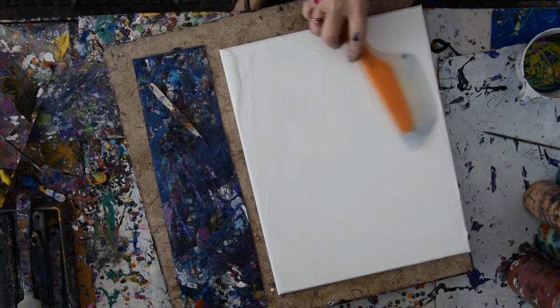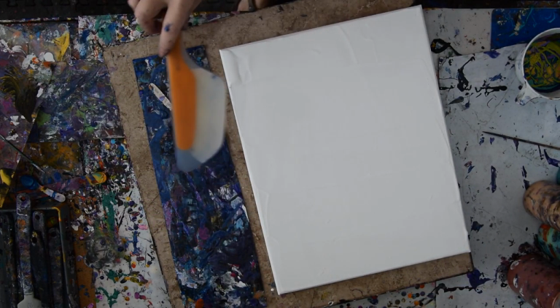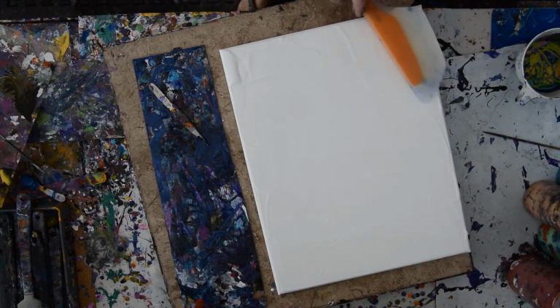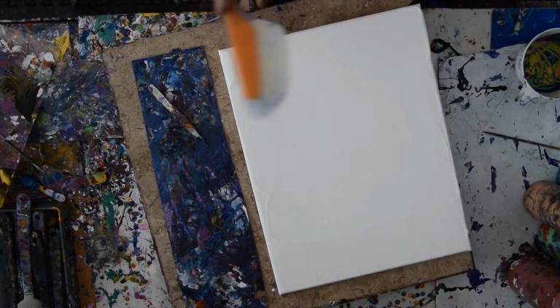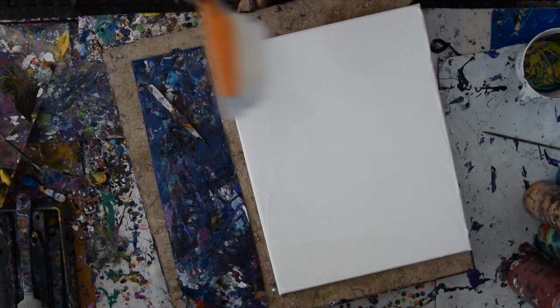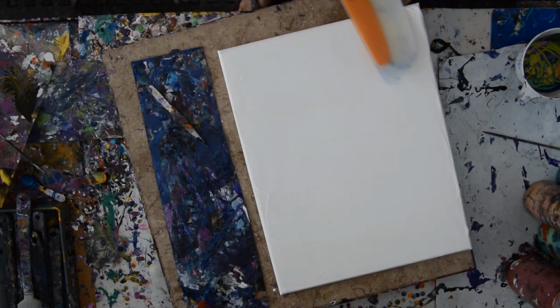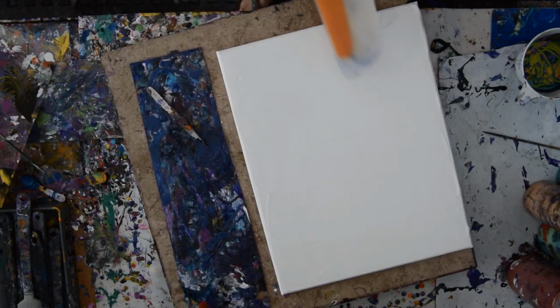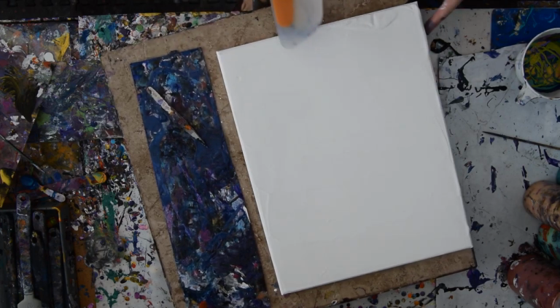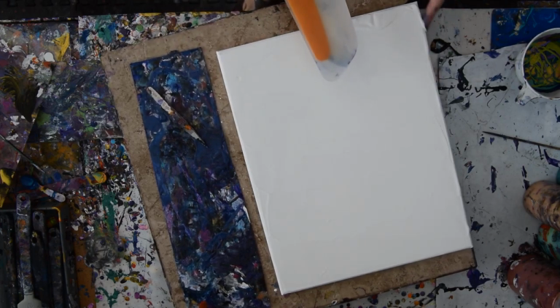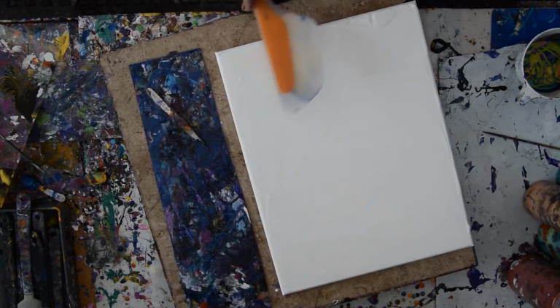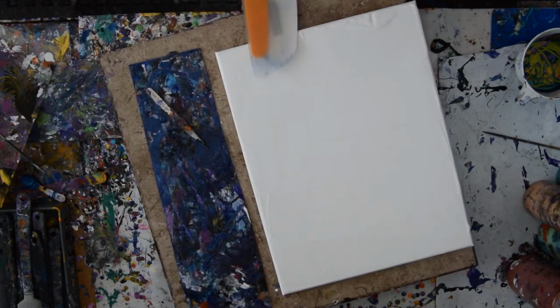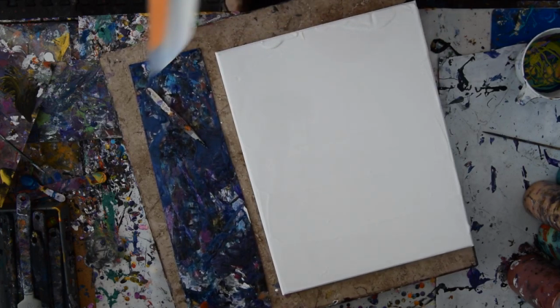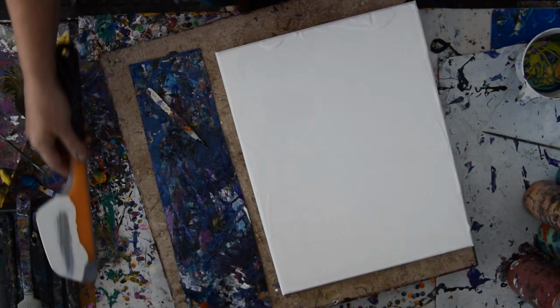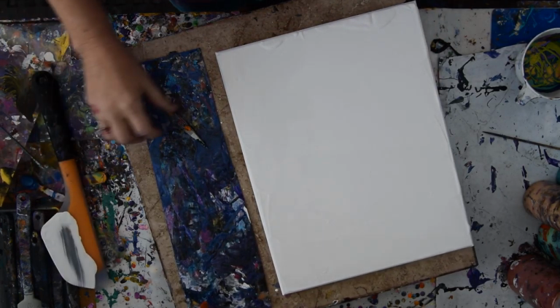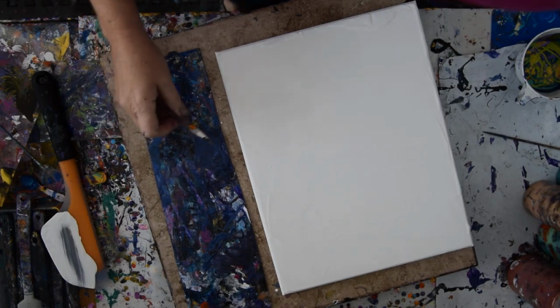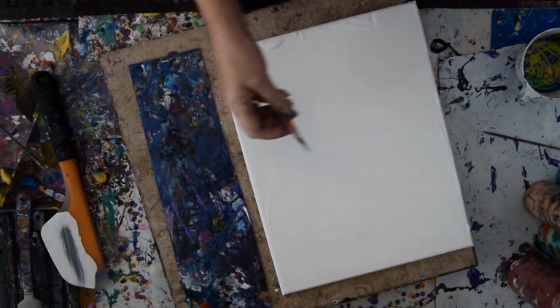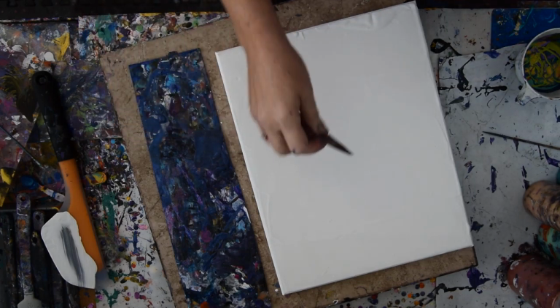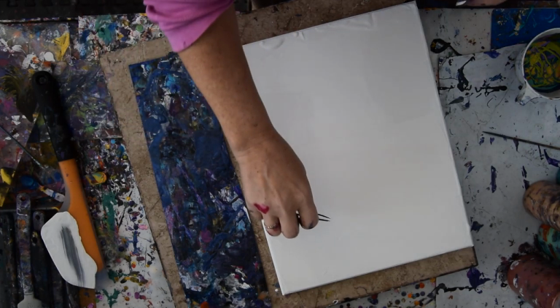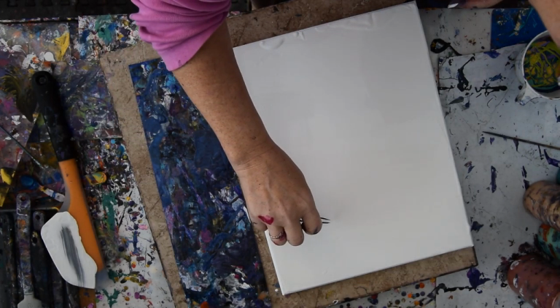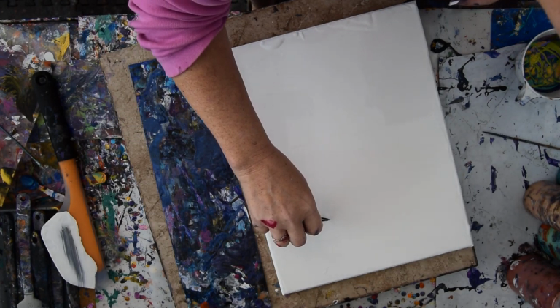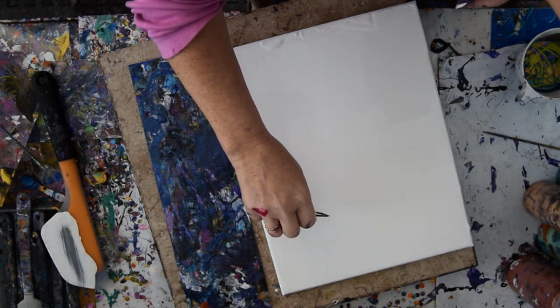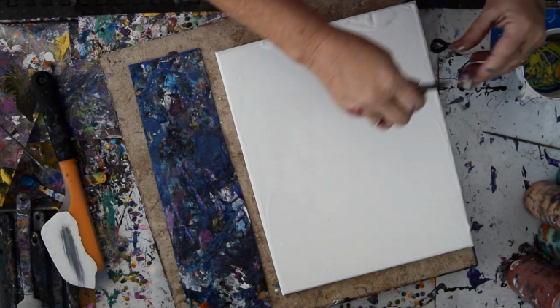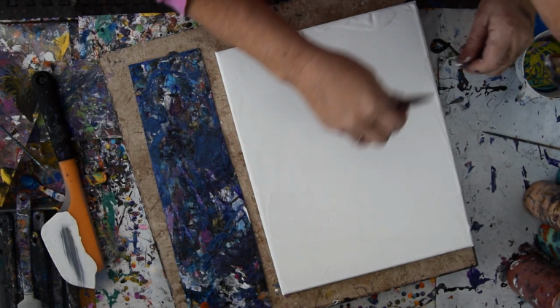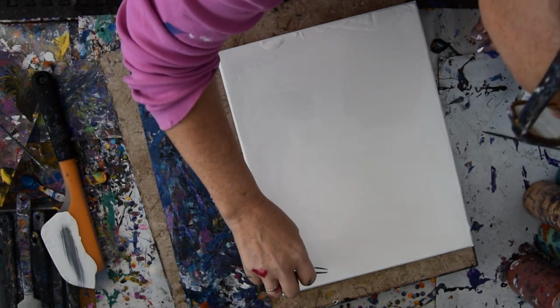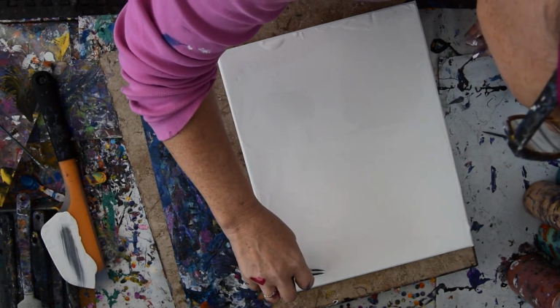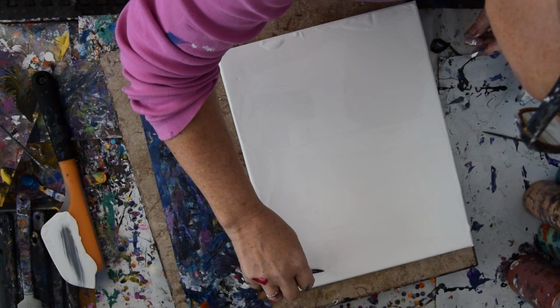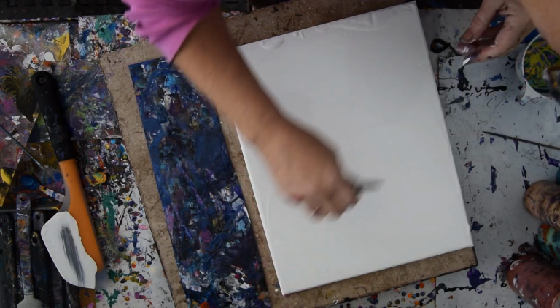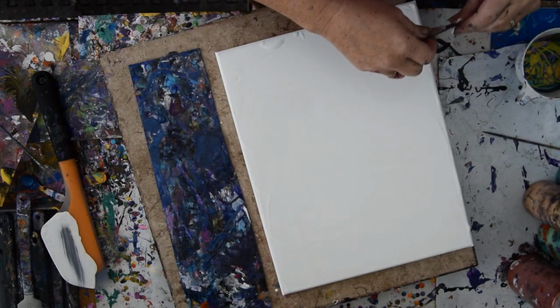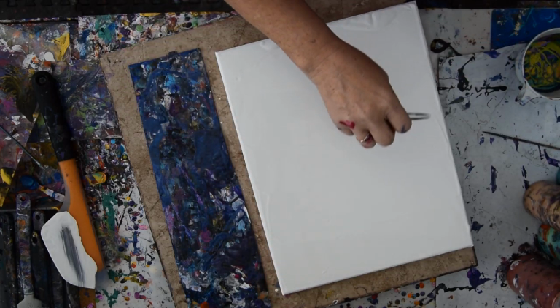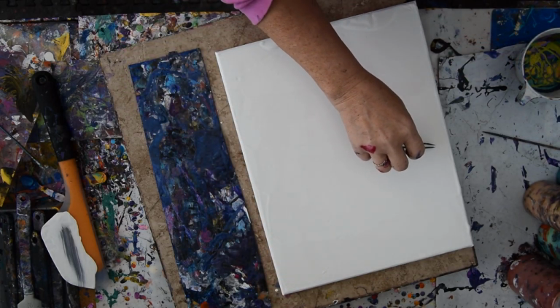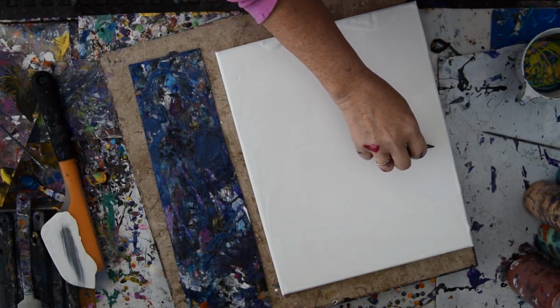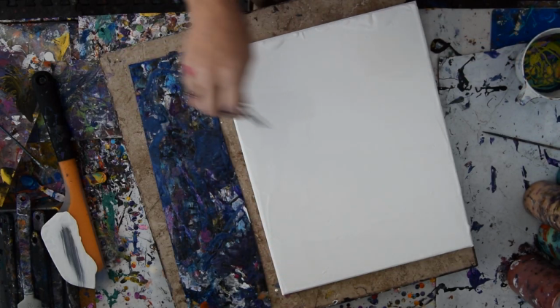Now this is an OXO omelette turning spatula, and it's the best paint spreading tool around. One of the reasons I love it is because it makes it very easy for me to see whatever might be hiding in the paint.